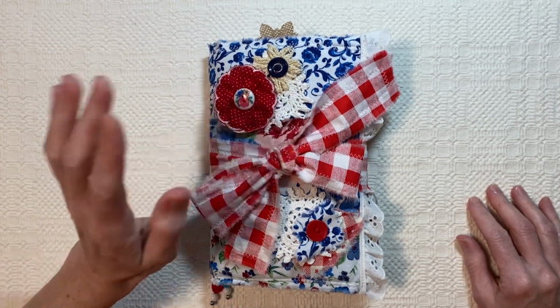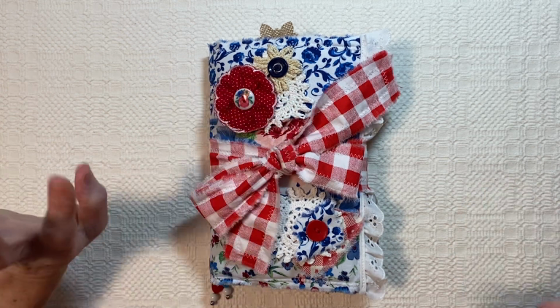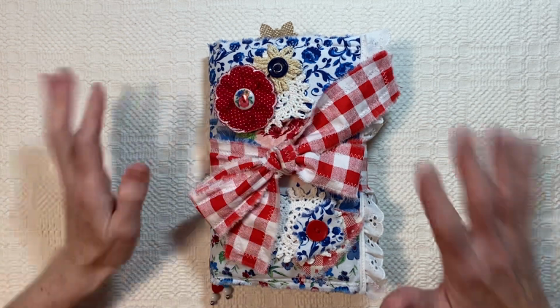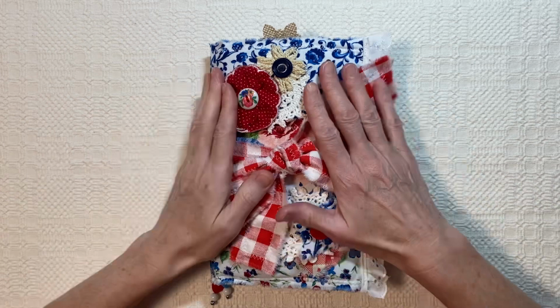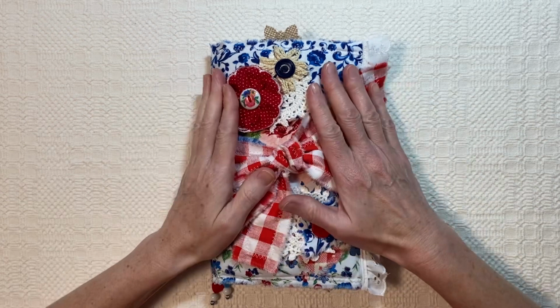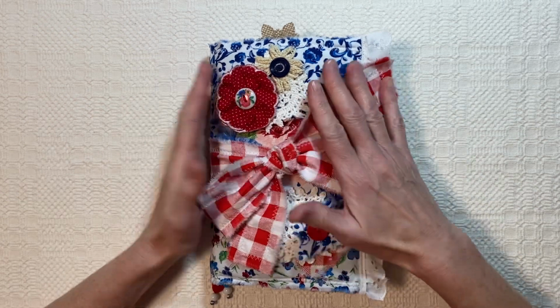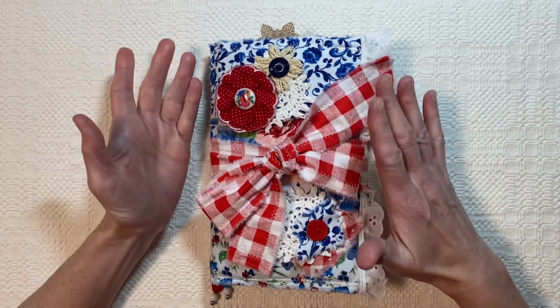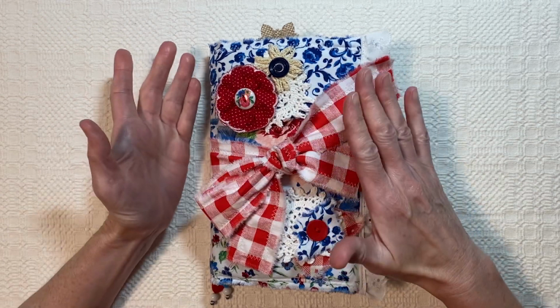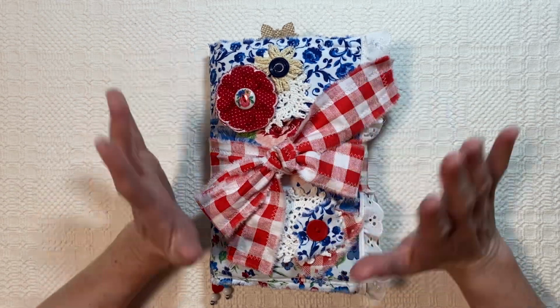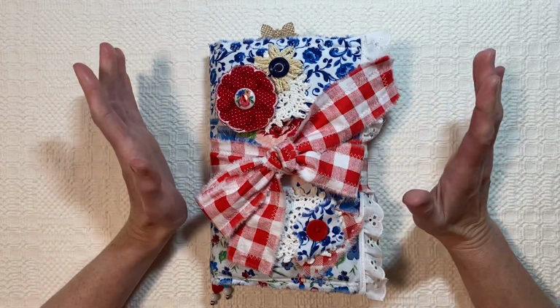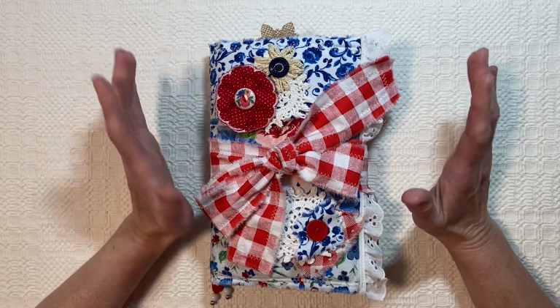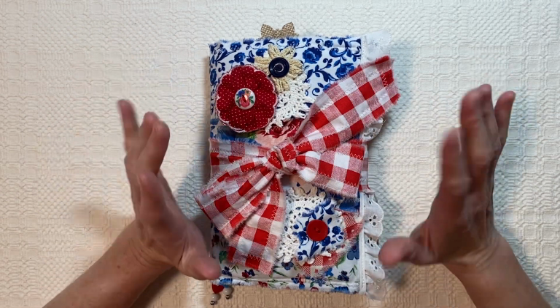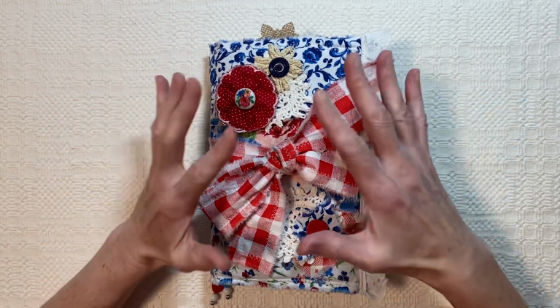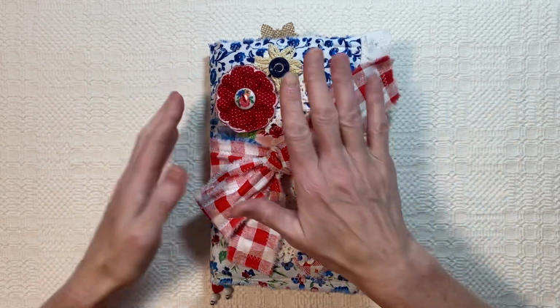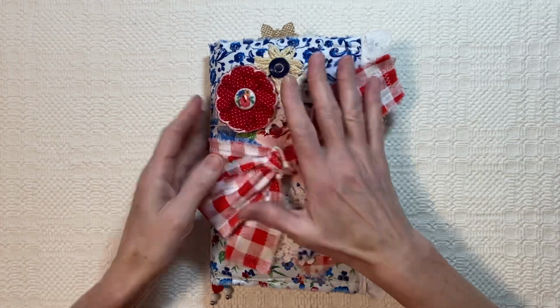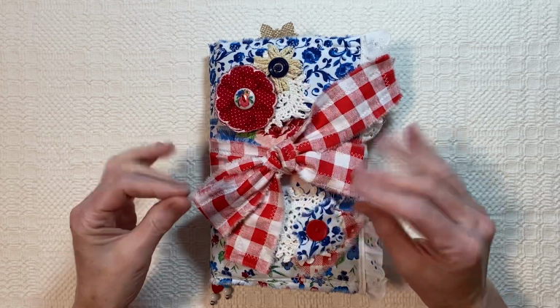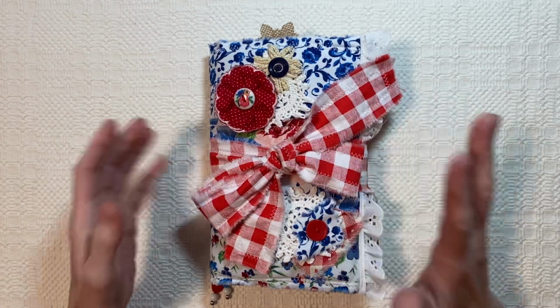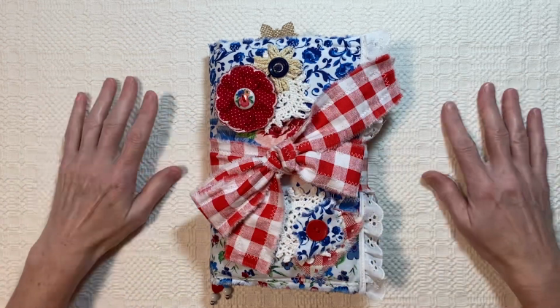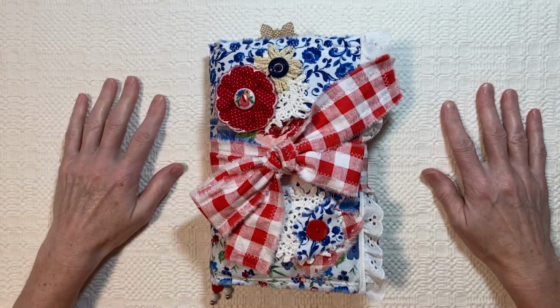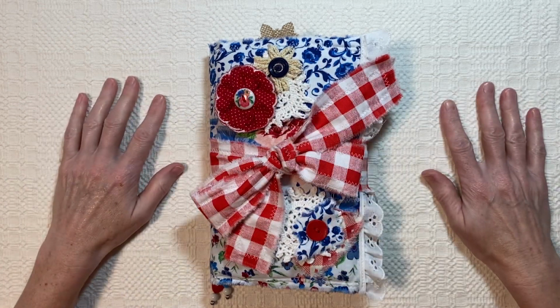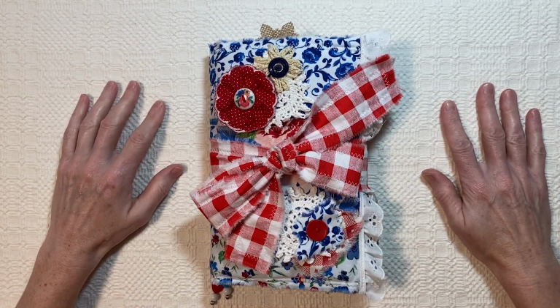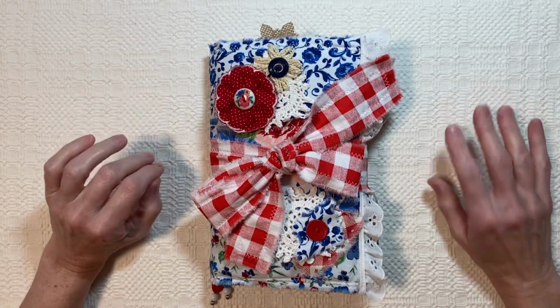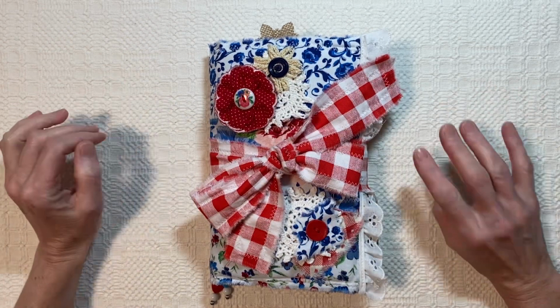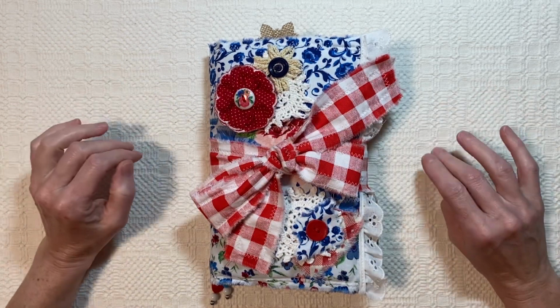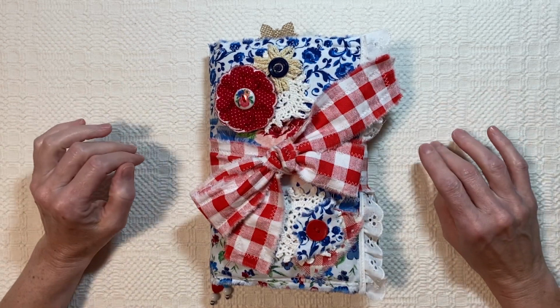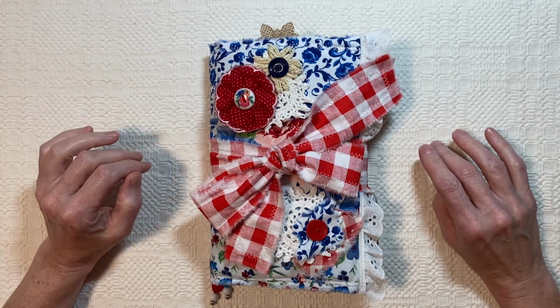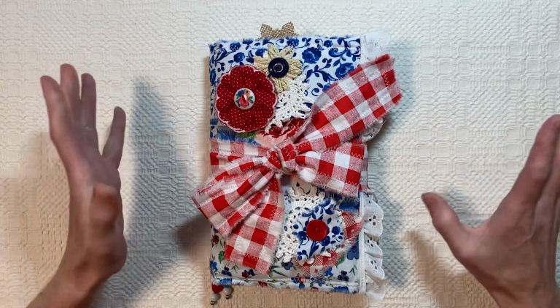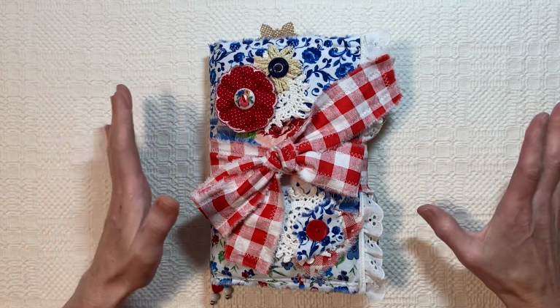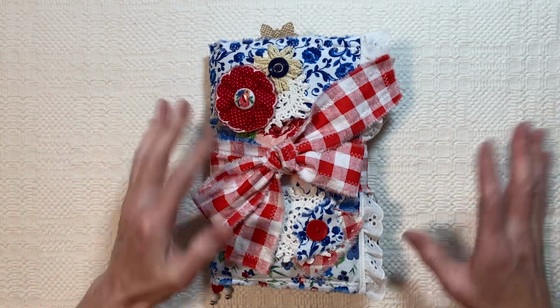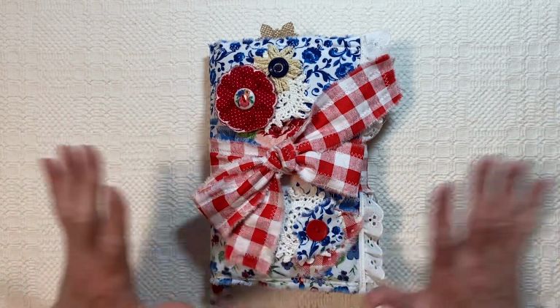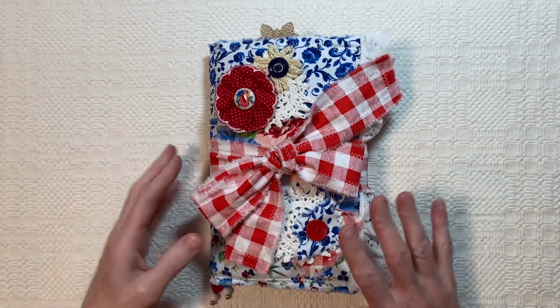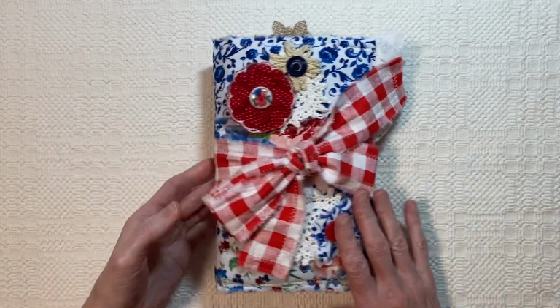I love how it turned out. This is my first time I can remember doing a soft covered journal, and it was hard, you guys. Oh my goodness — the people who do these all the time, I suppose it gets easier when you do it all the time.